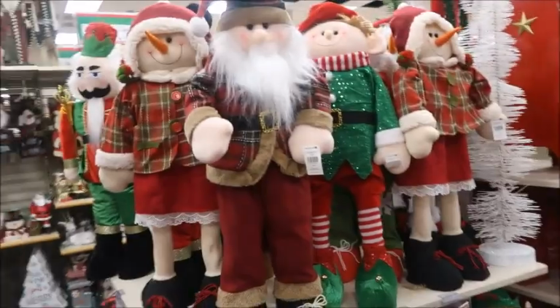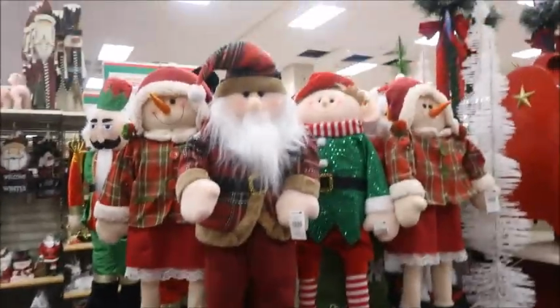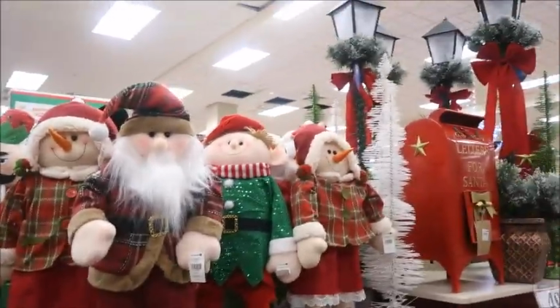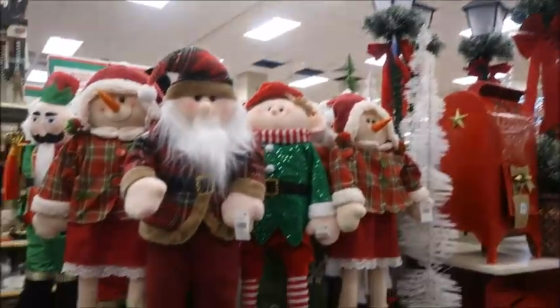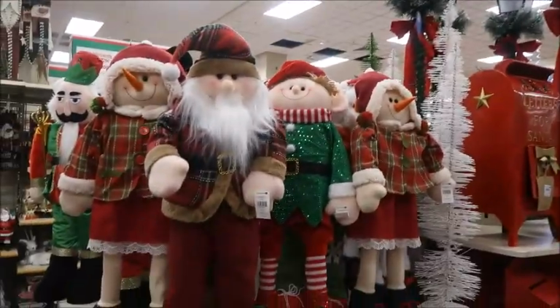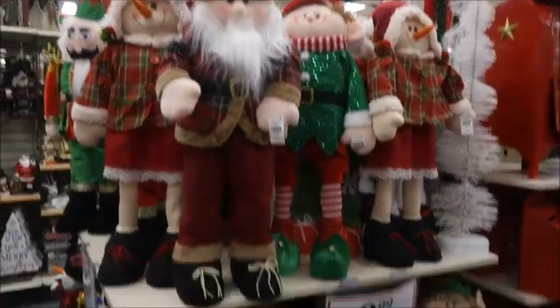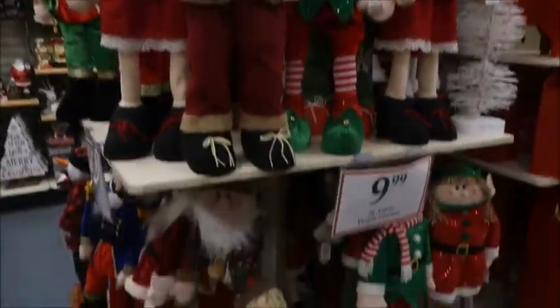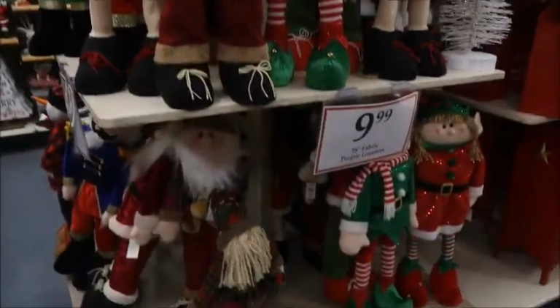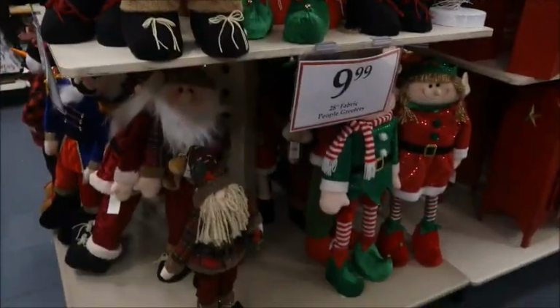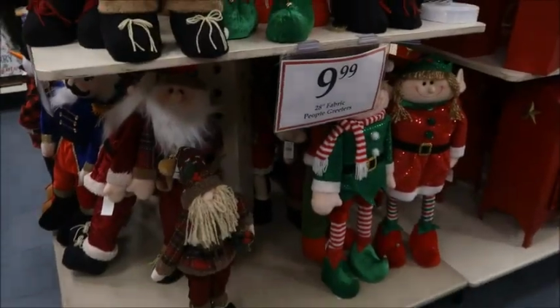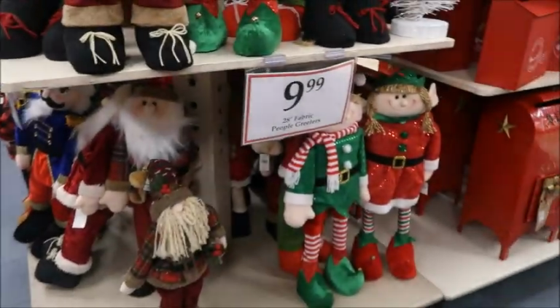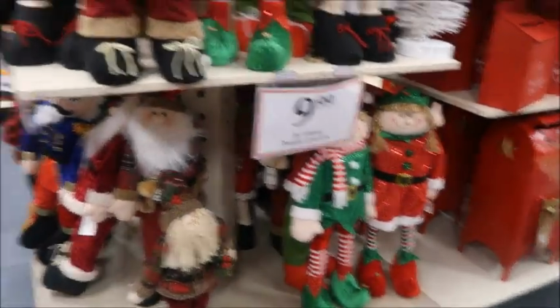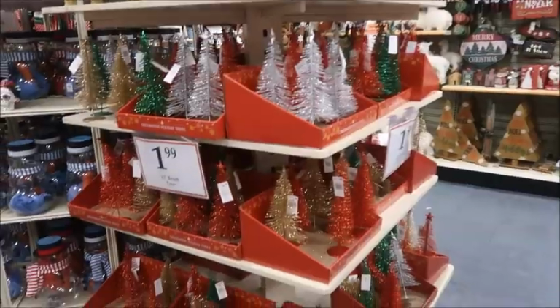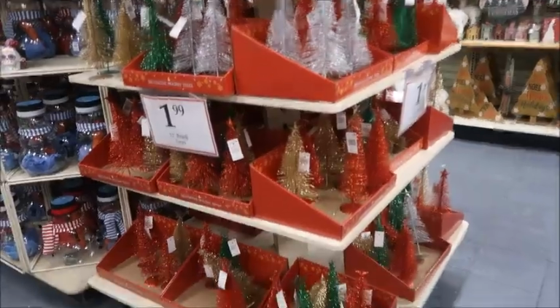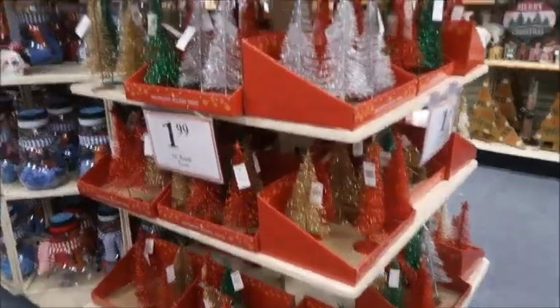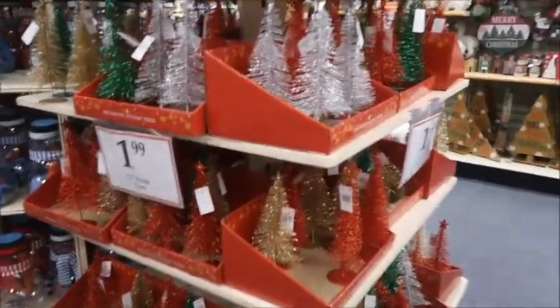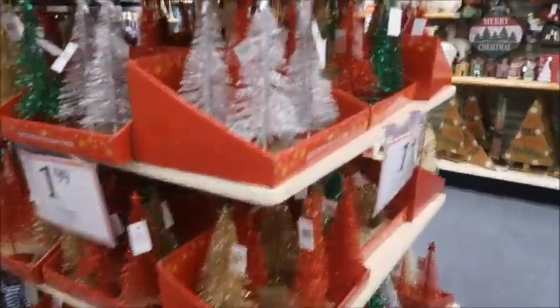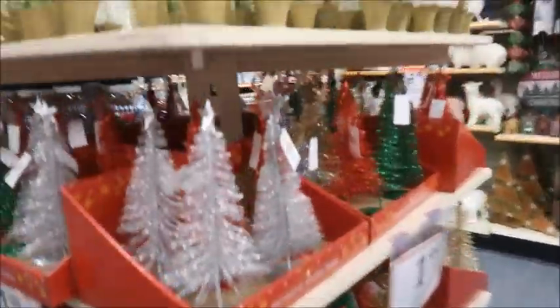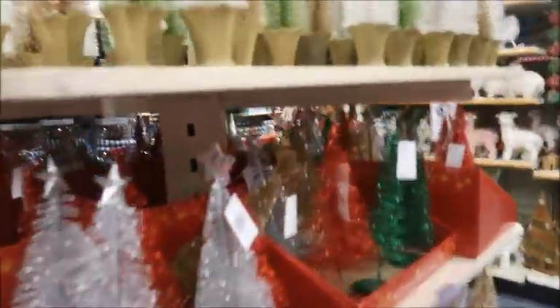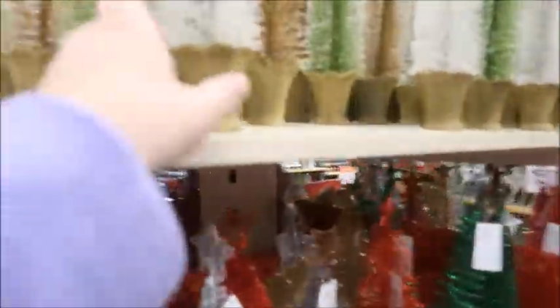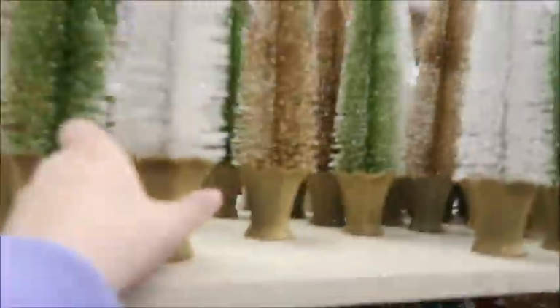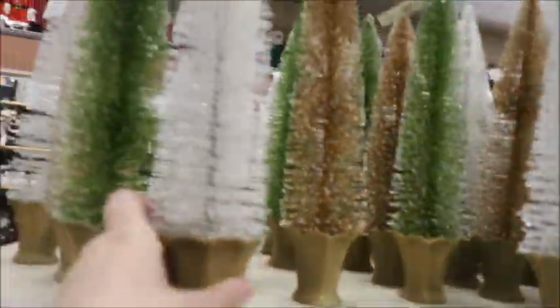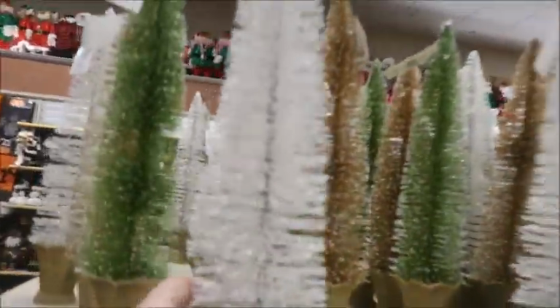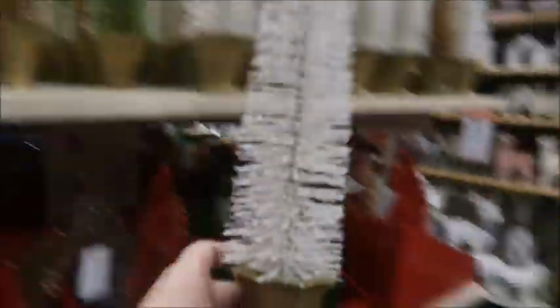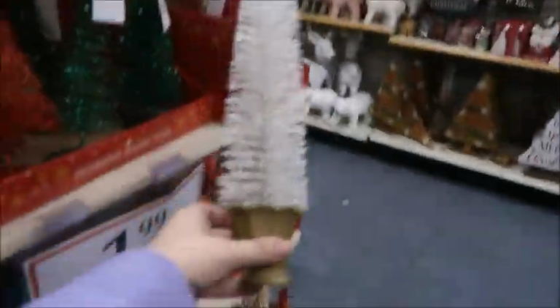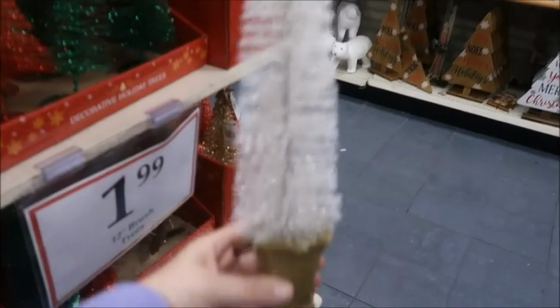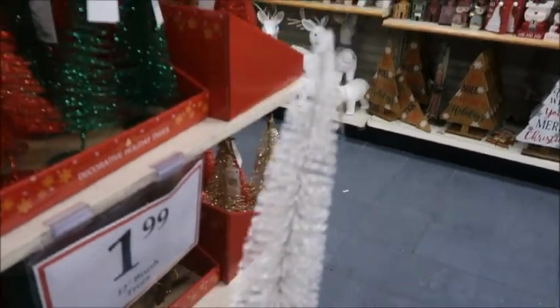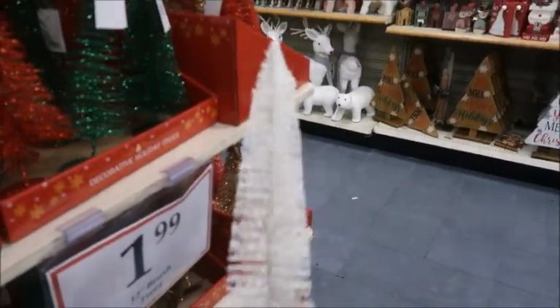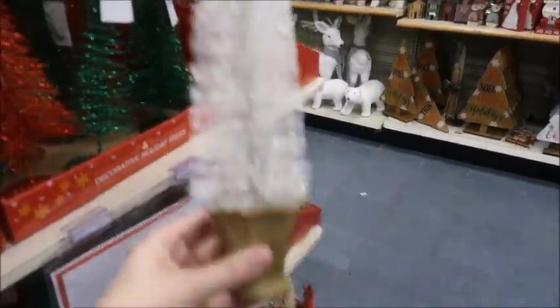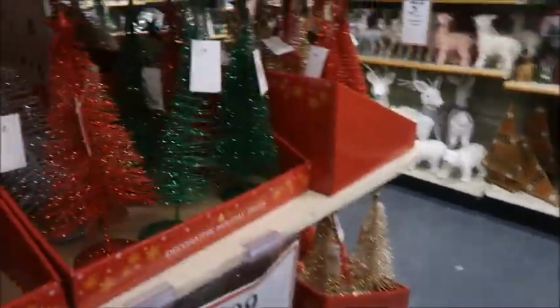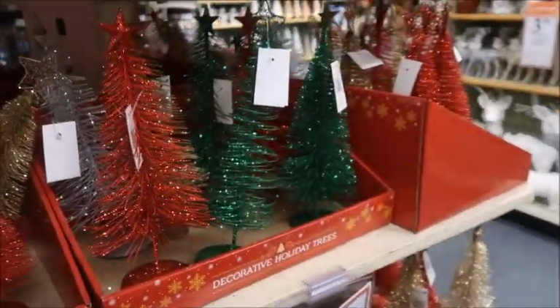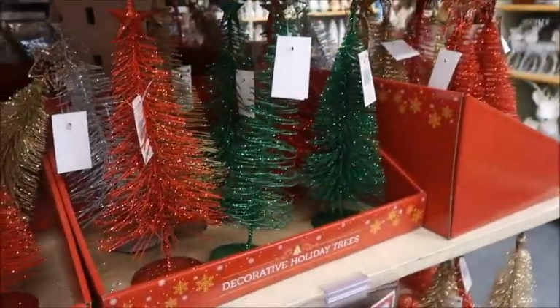I love these little guys — how cute are they? For $10, that's not really a bad deal. And for $1.99, these decorative trees are really pretty. I like the white ones the best, and they do have different colors, which is cool.